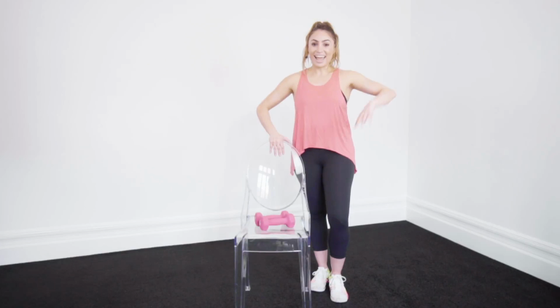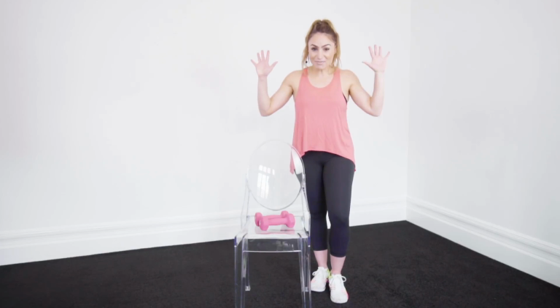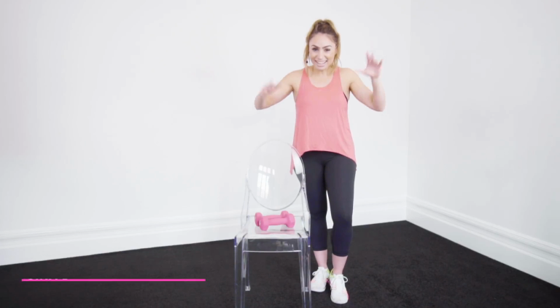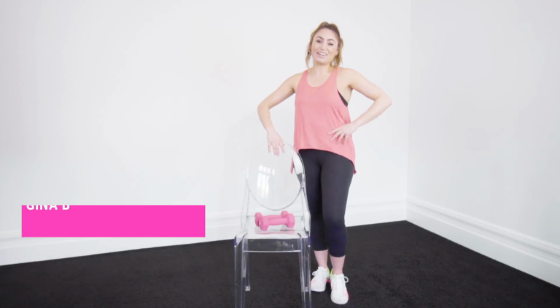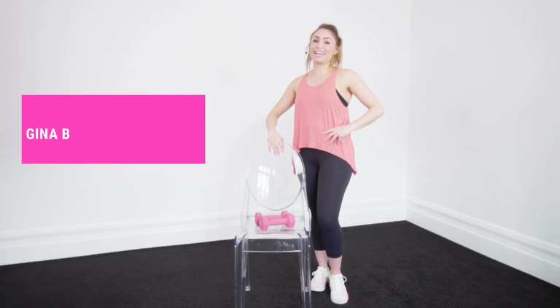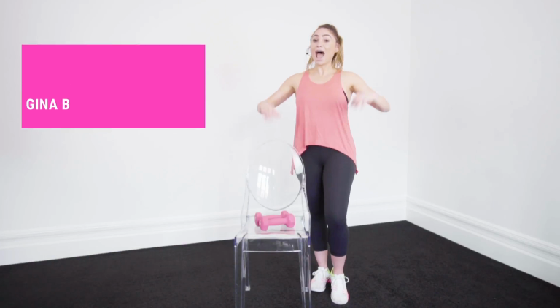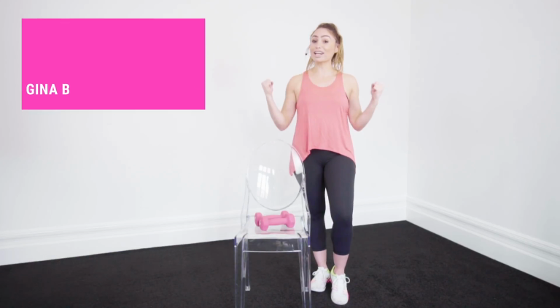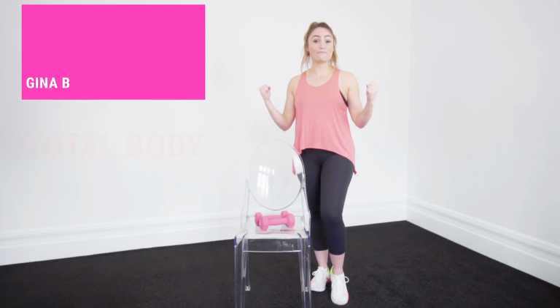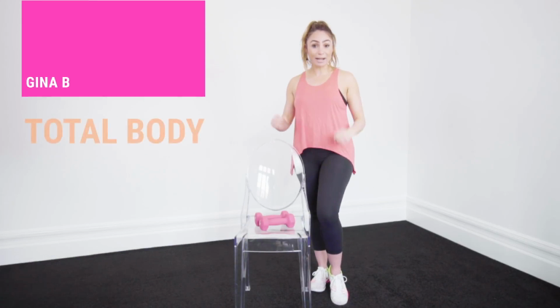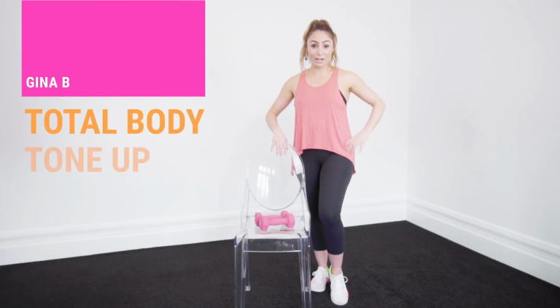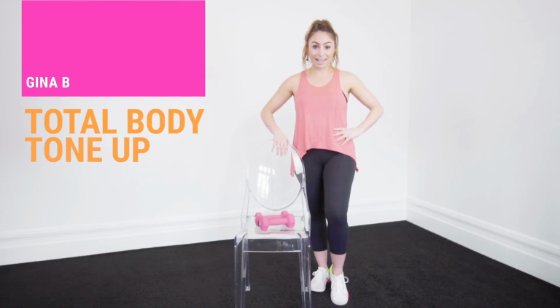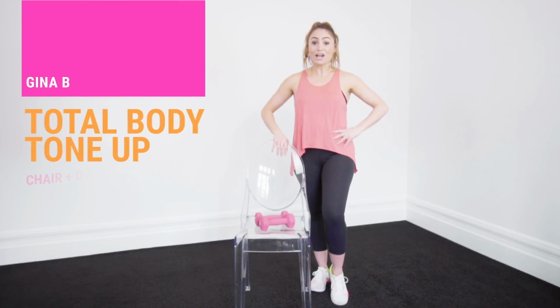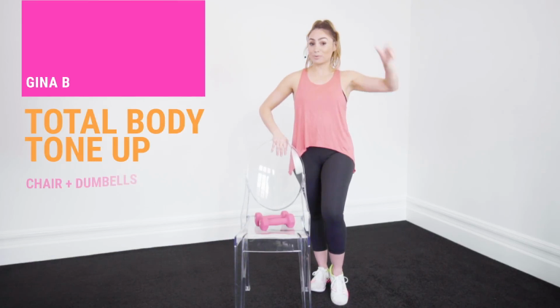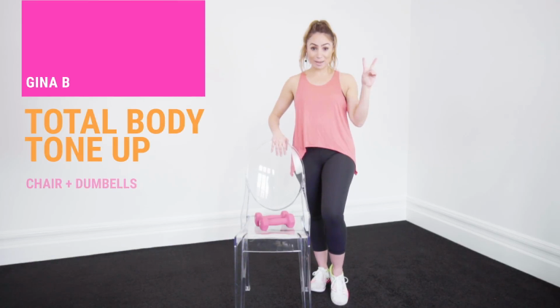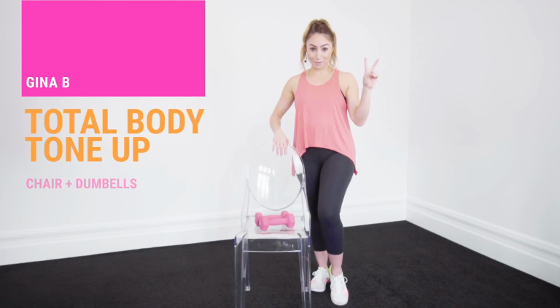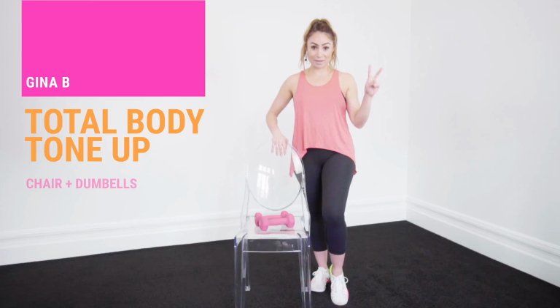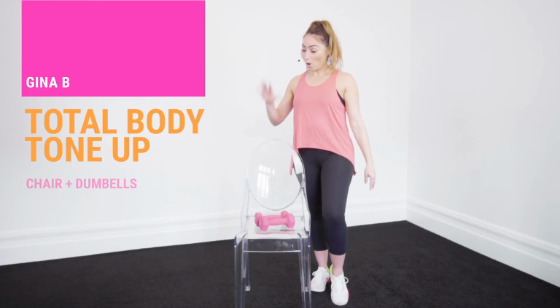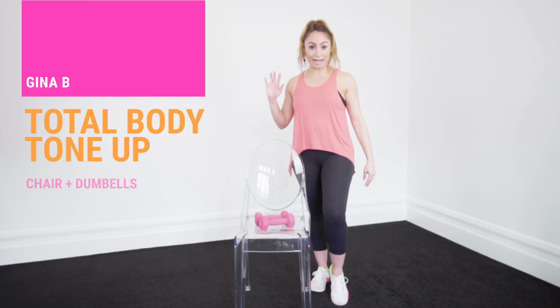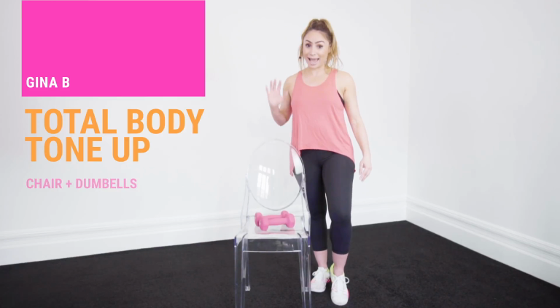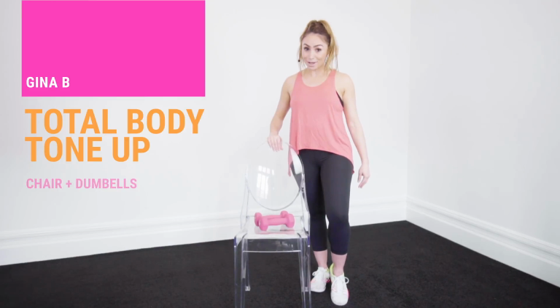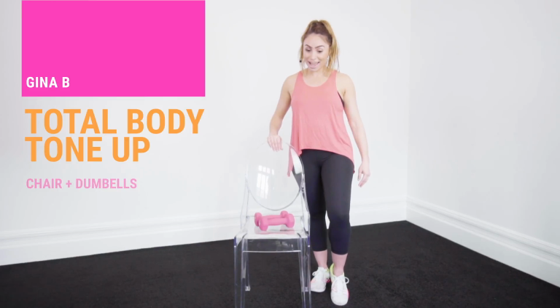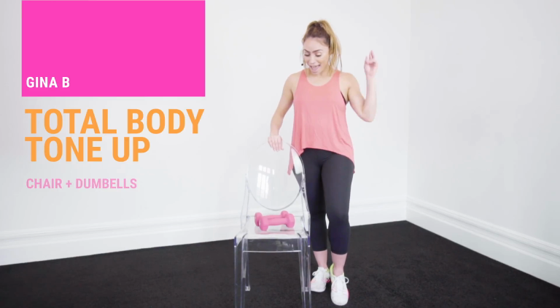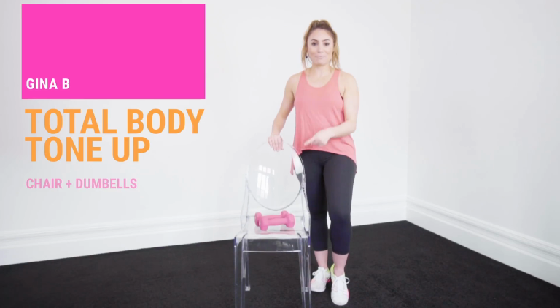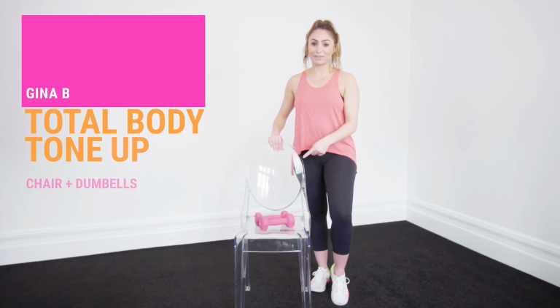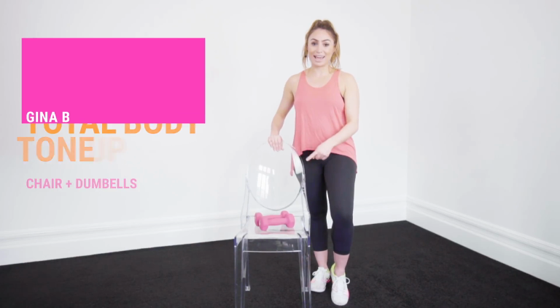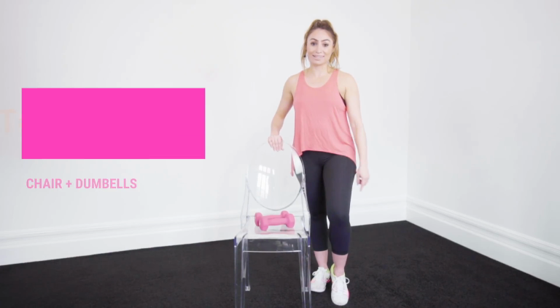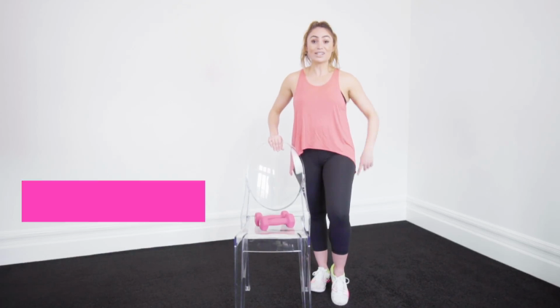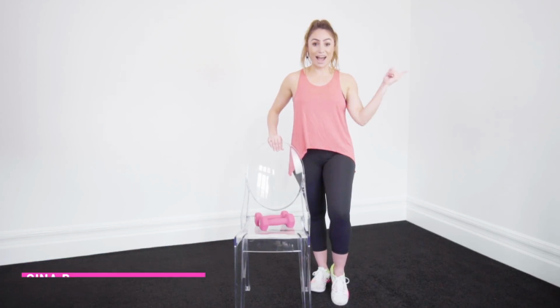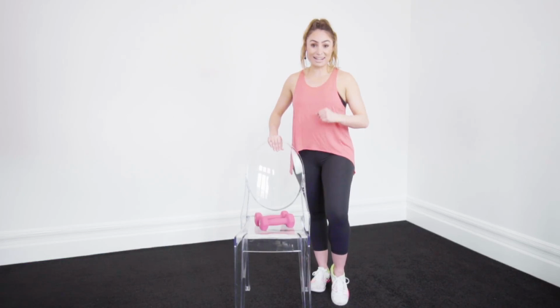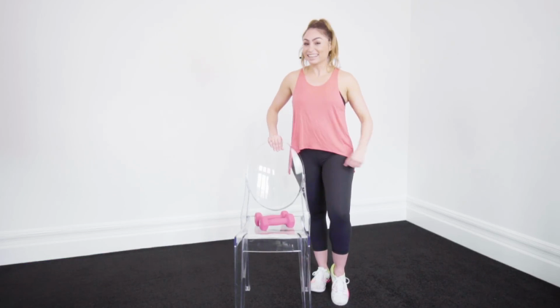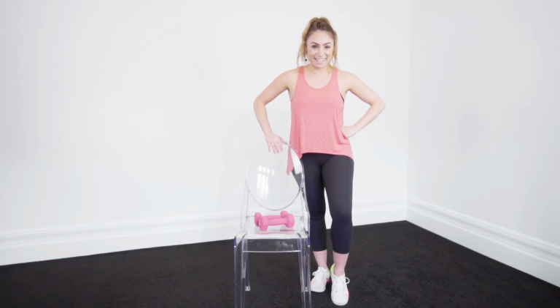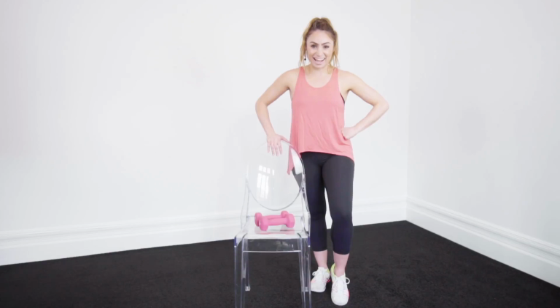Hey everybody, it's Gina V here and we're going to do a full body toning workout just with two pieces of equipment. All you need is a household chair and a pair of light hand weights. So are you ready? Let's get started.